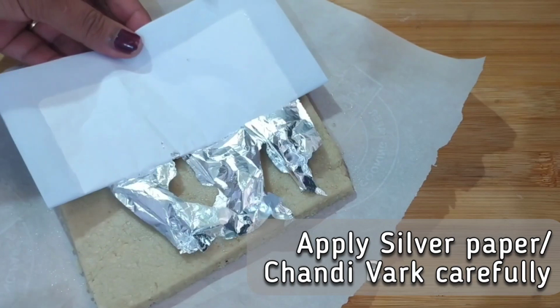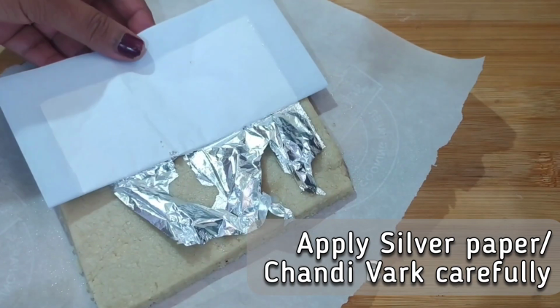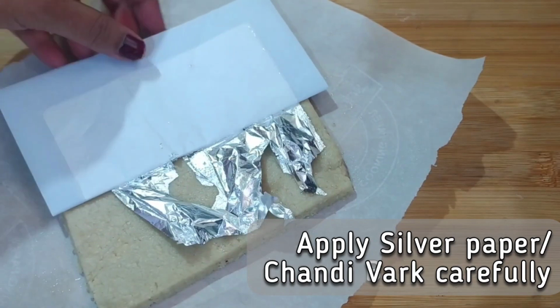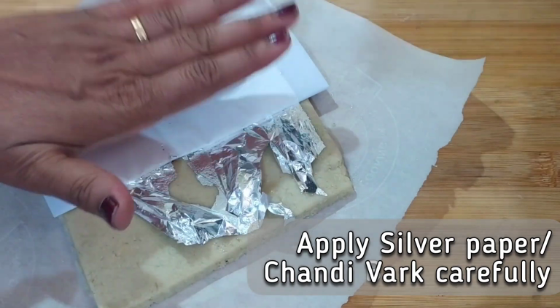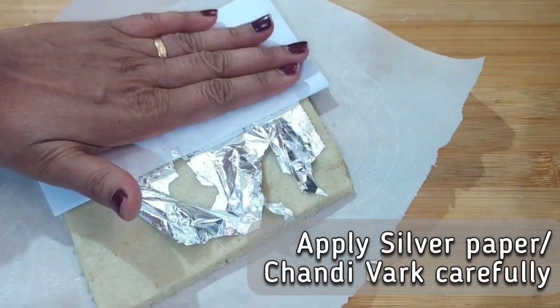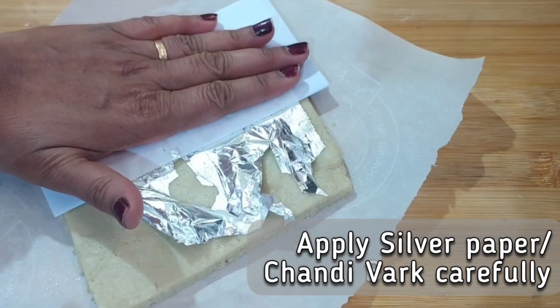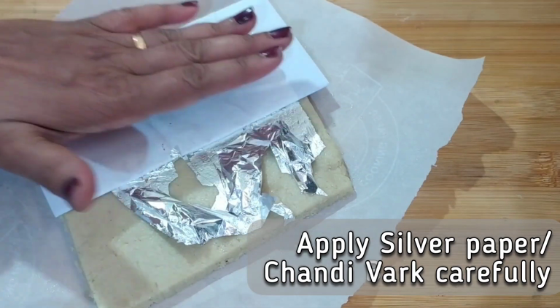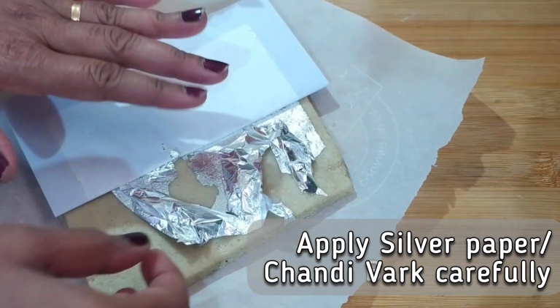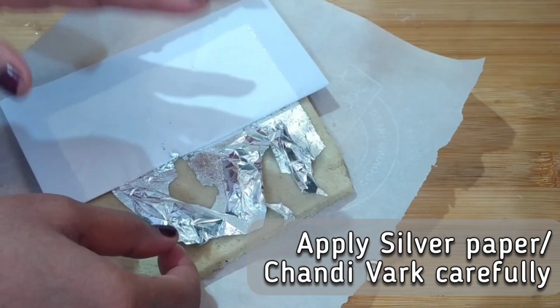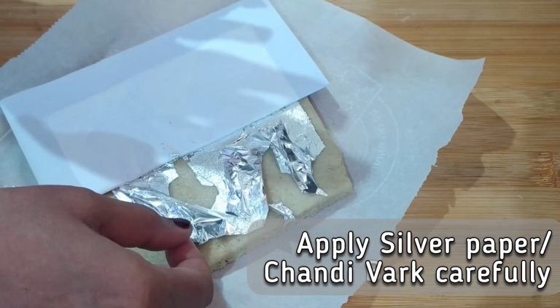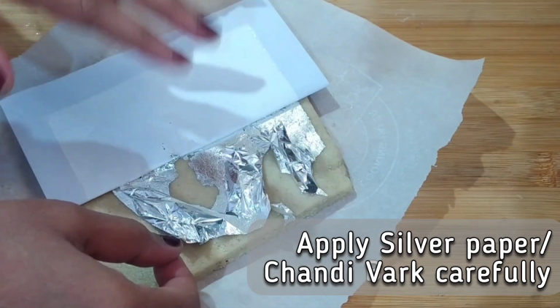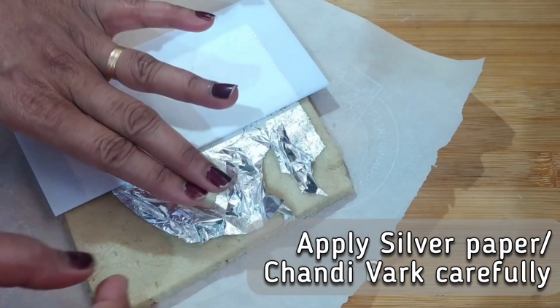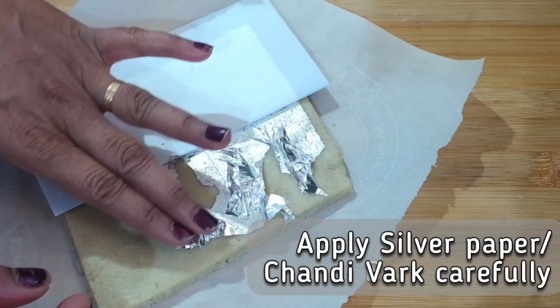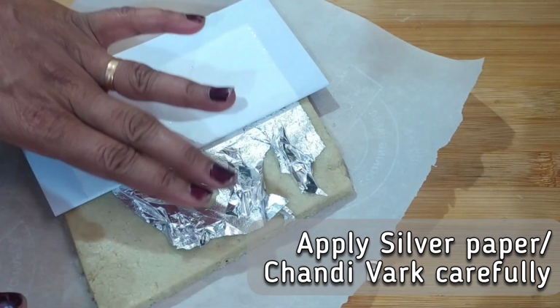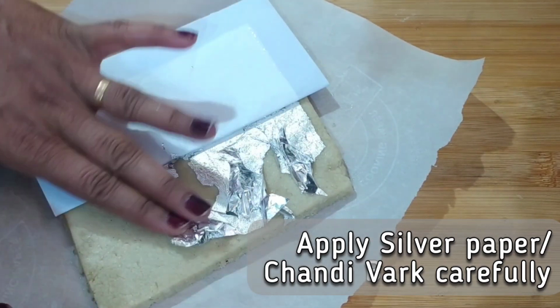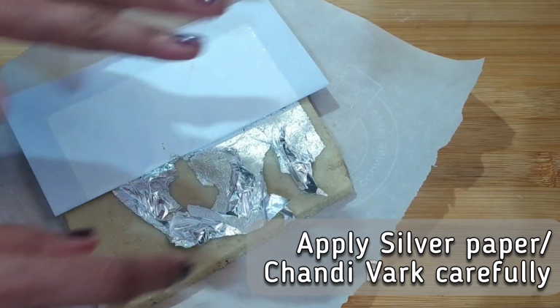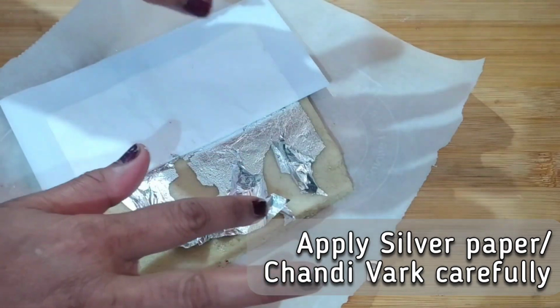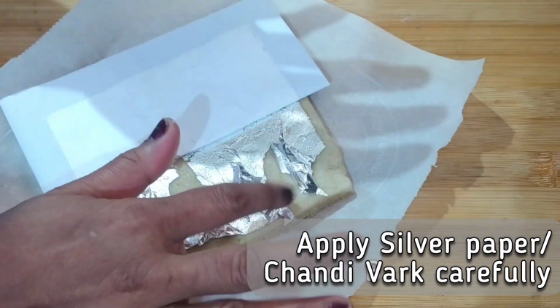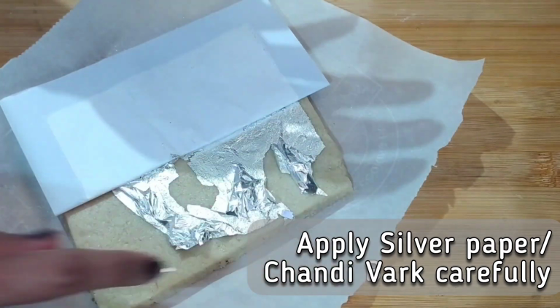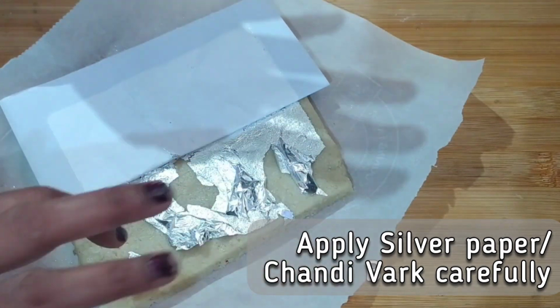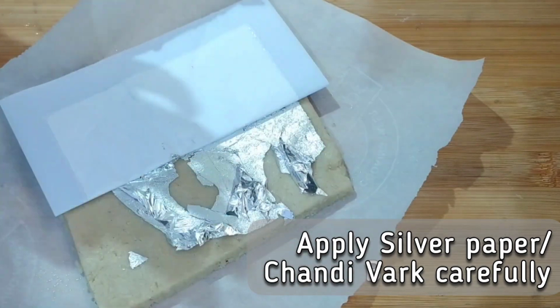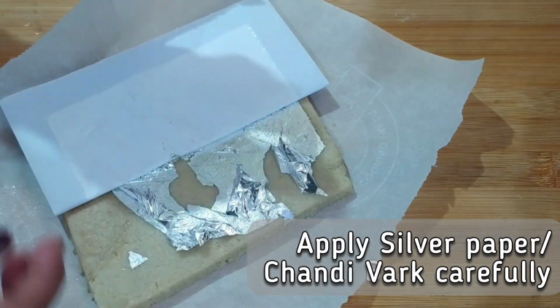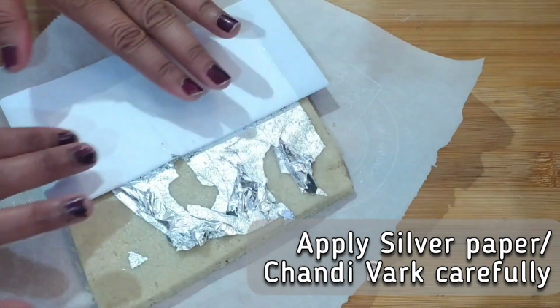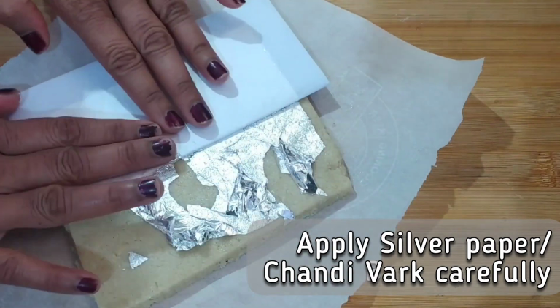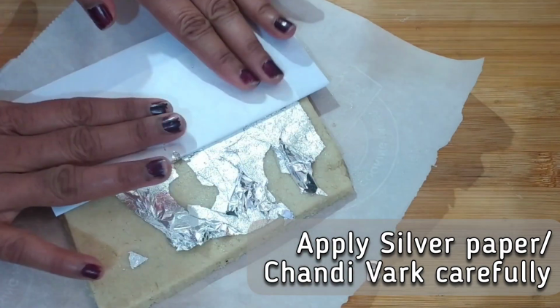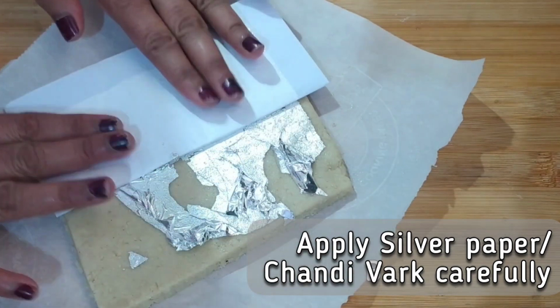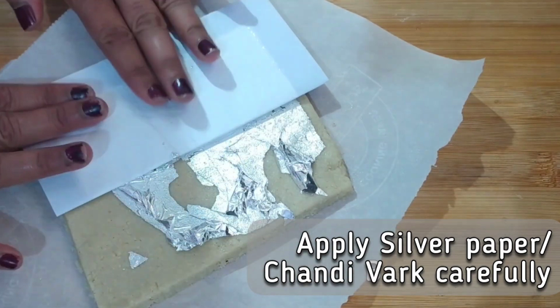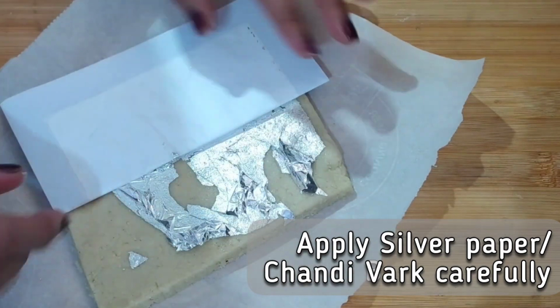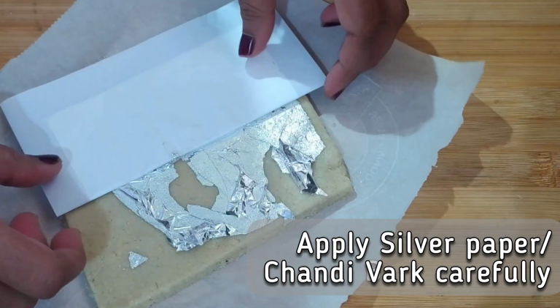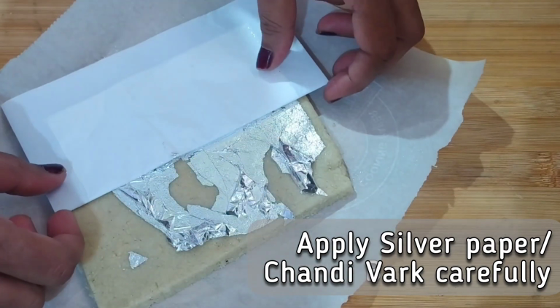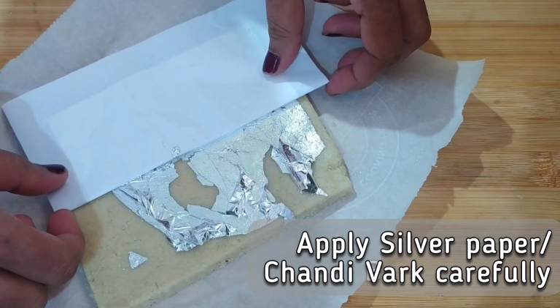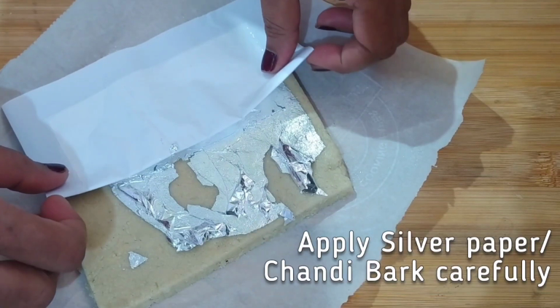I am also applying silver vark on it, but this is completely optional and only for decoration. If using a silver paper, then use it very carefully as they are very delicate.